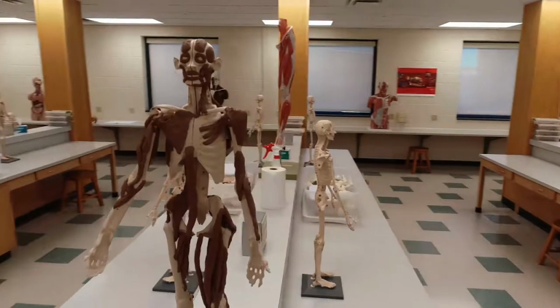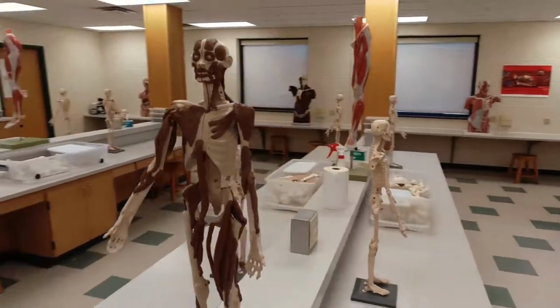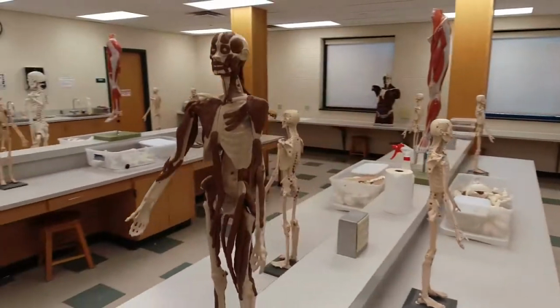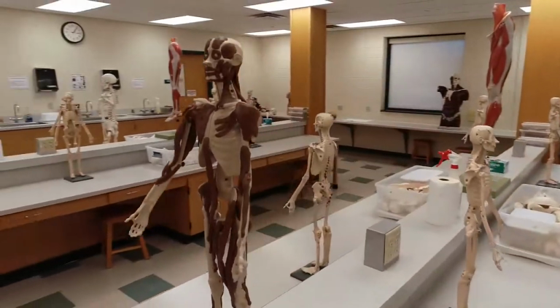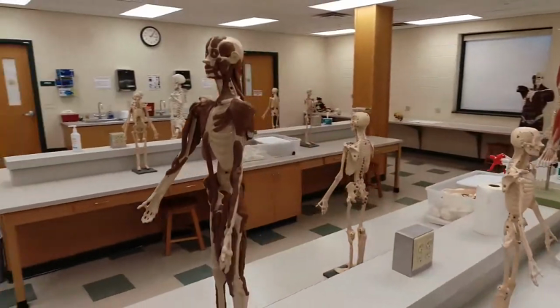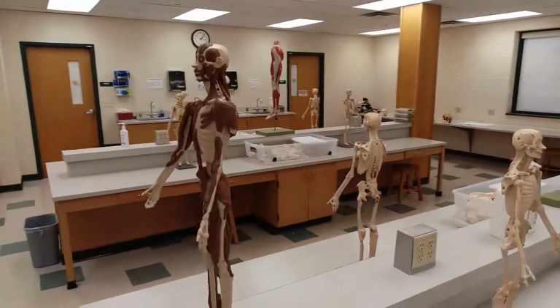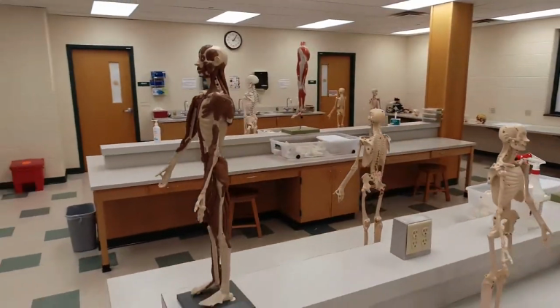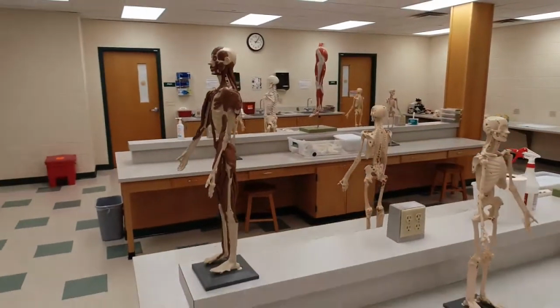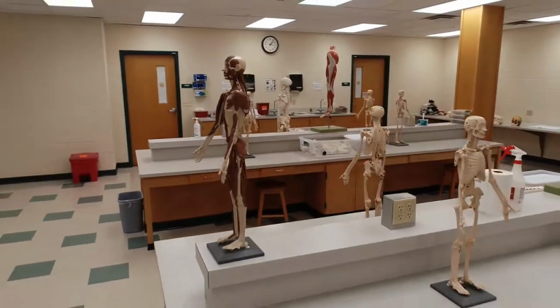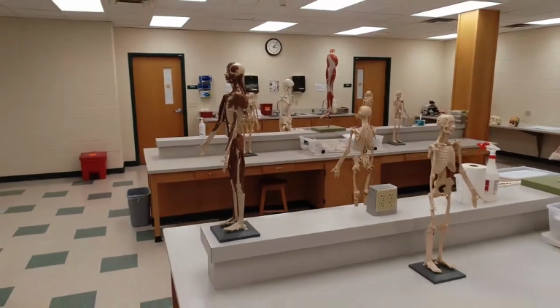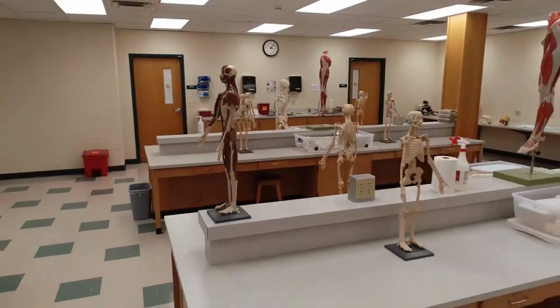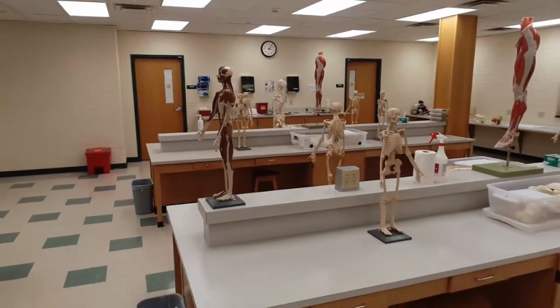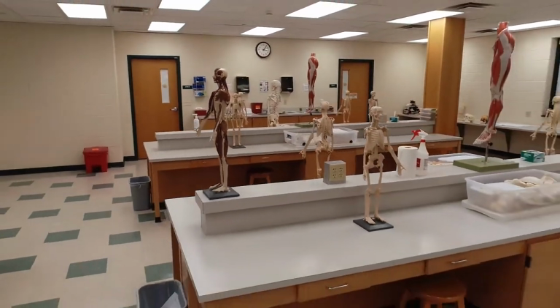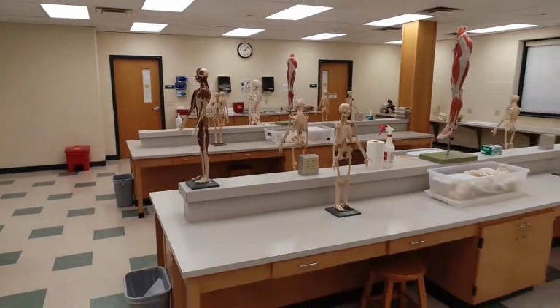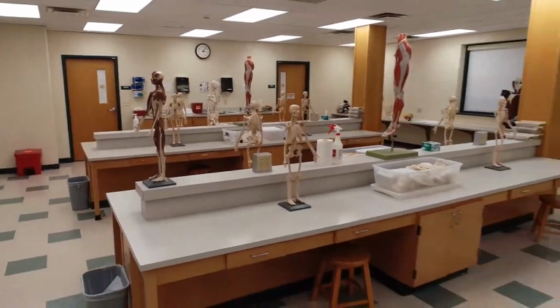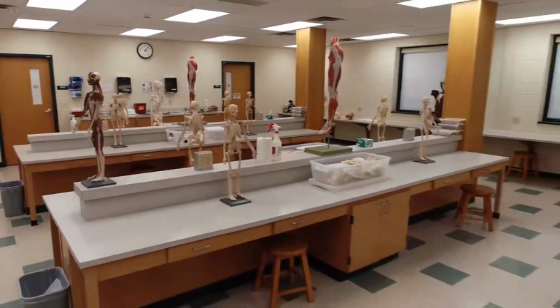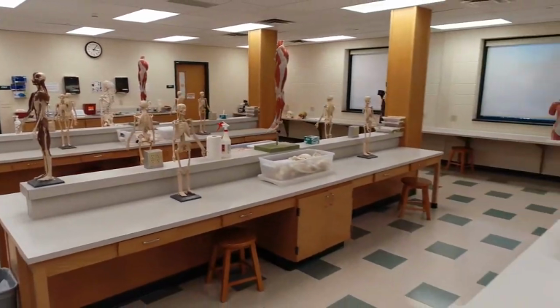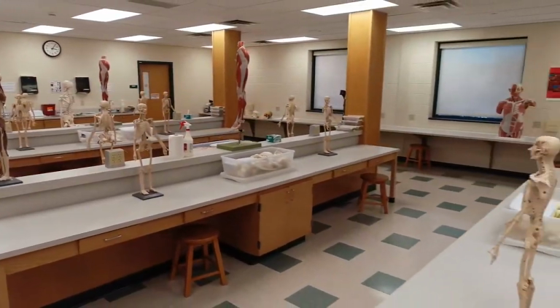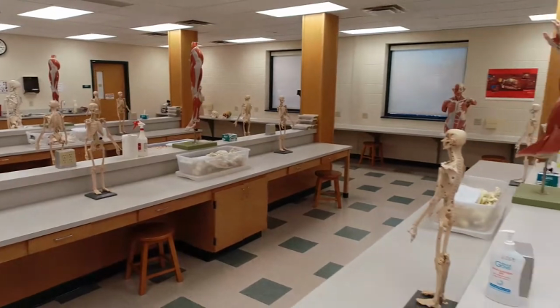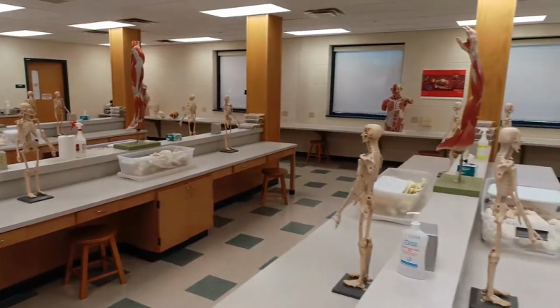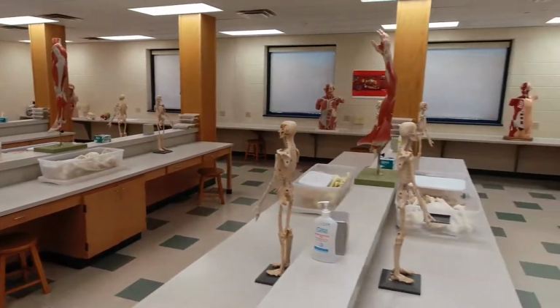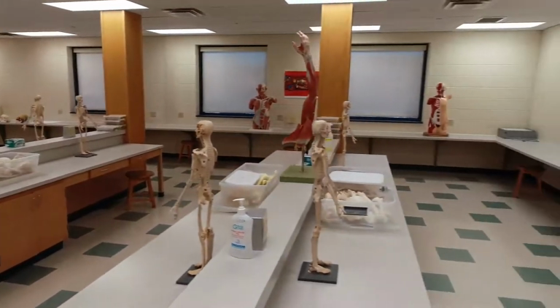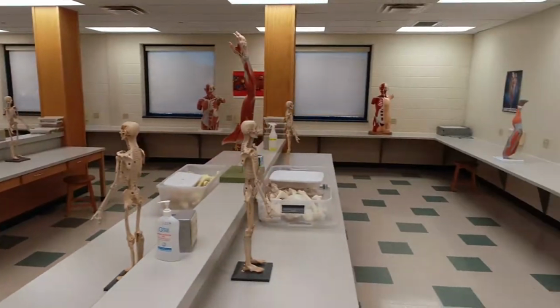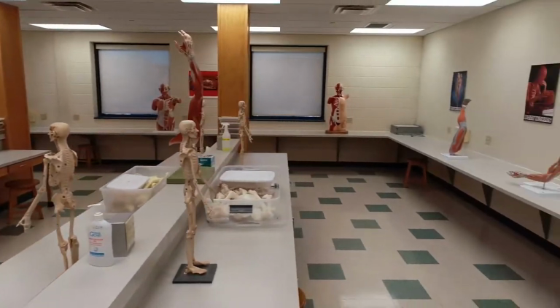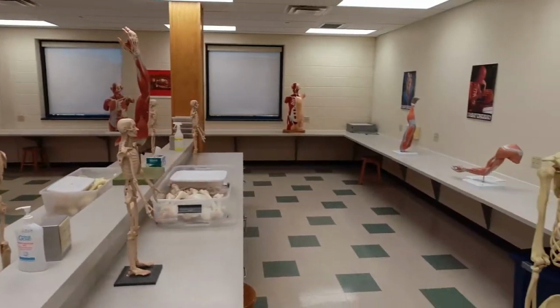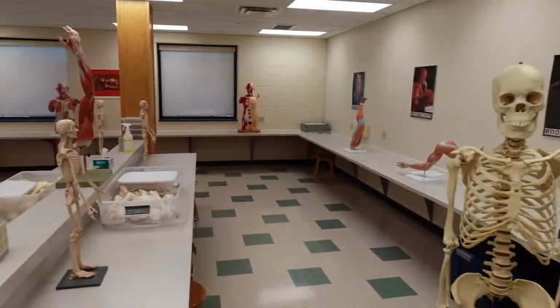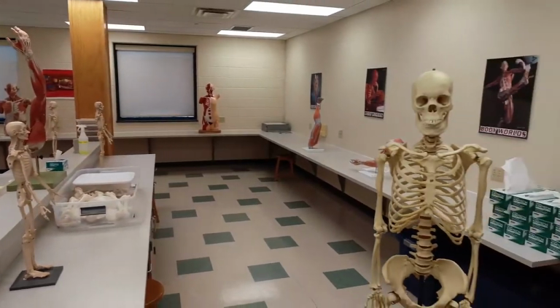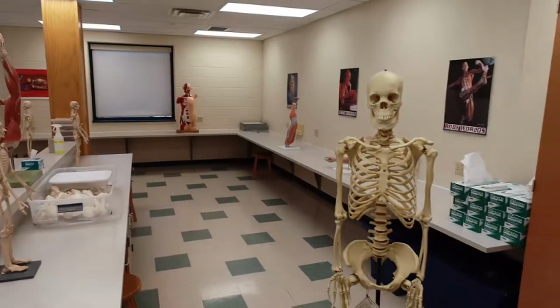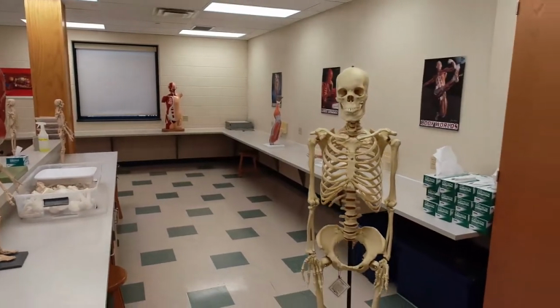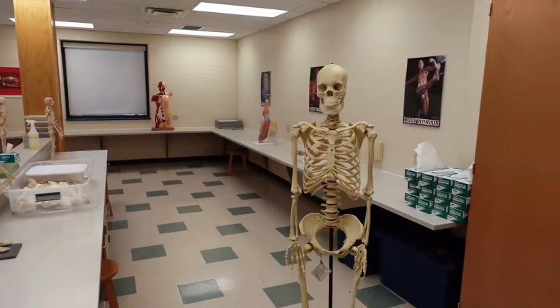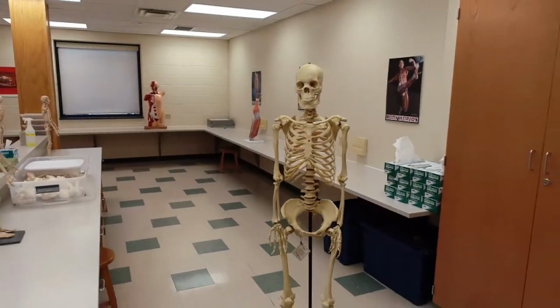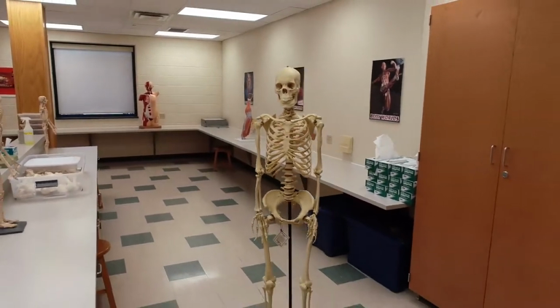Shown here configured for human anatomy and physiology laboratories, the spaces are also heavily utilized by our animal form and systematics labs.